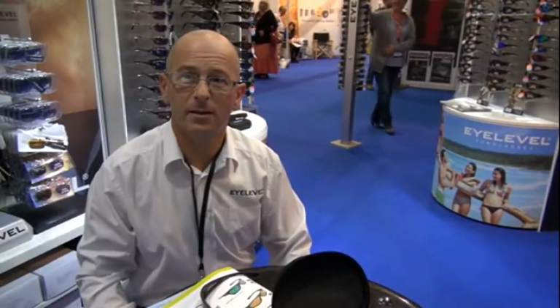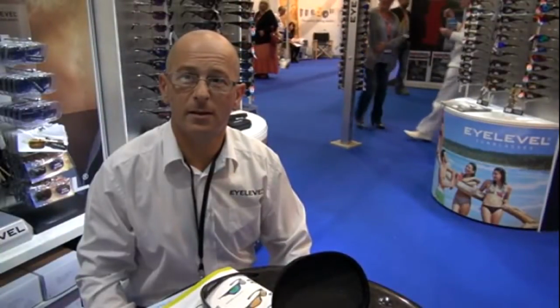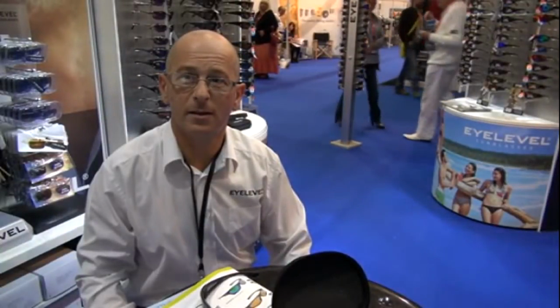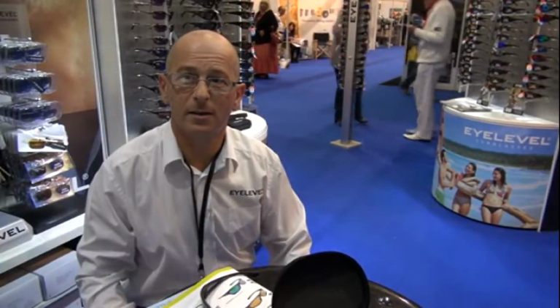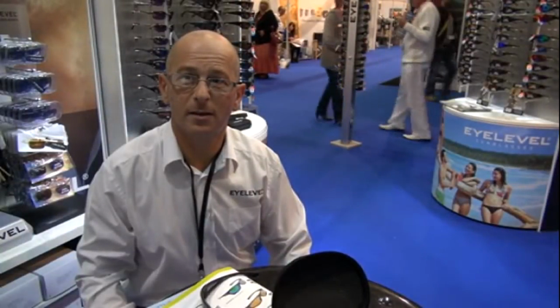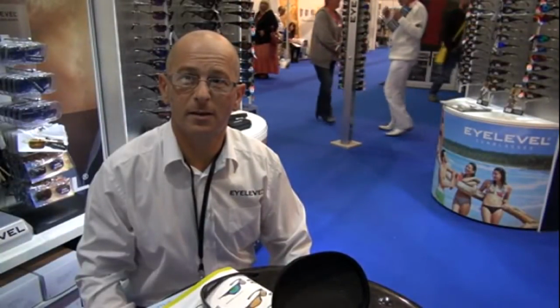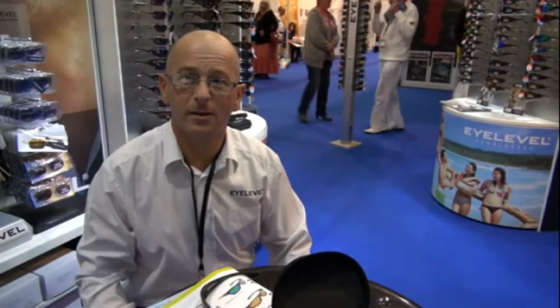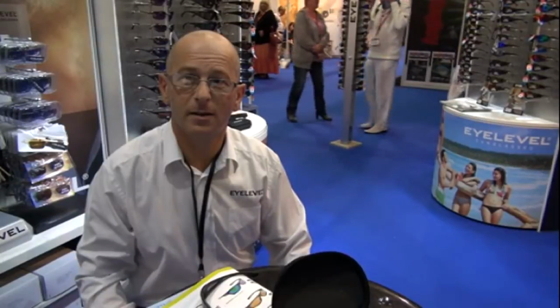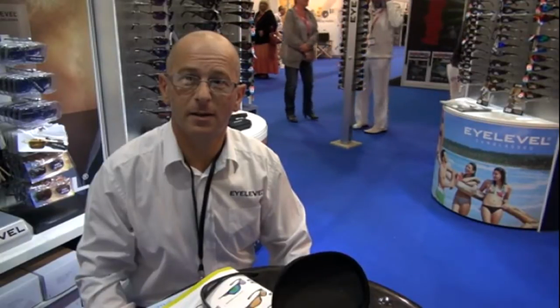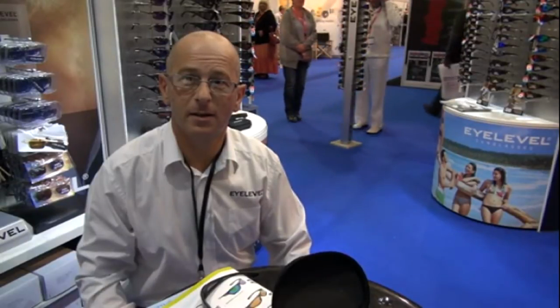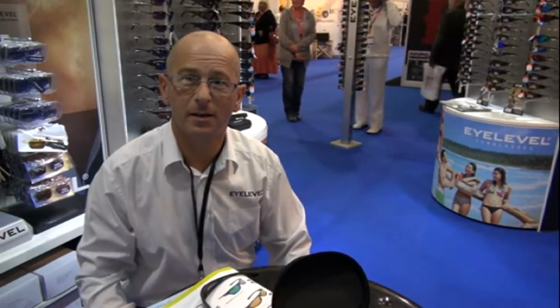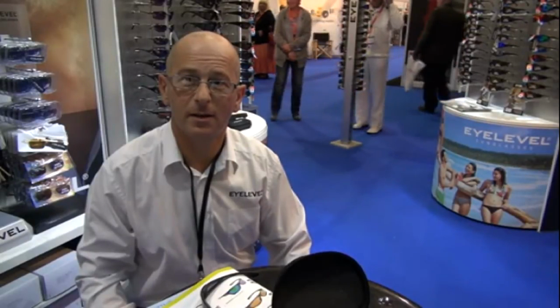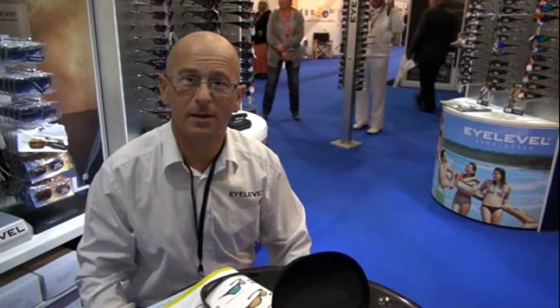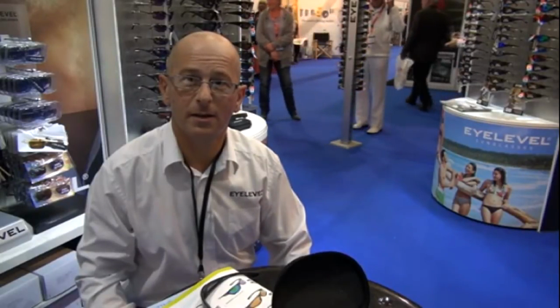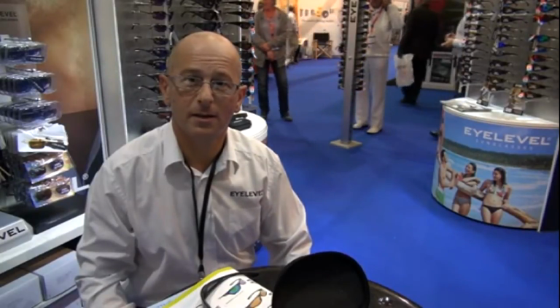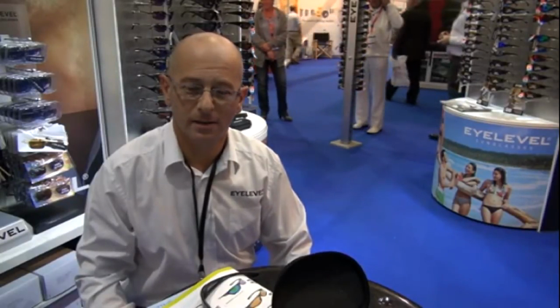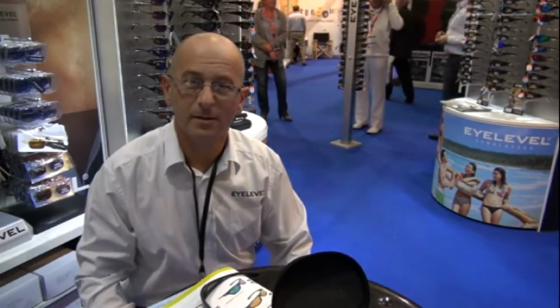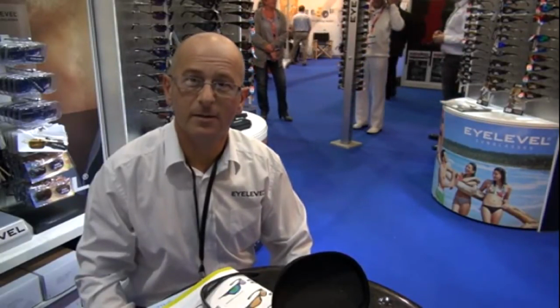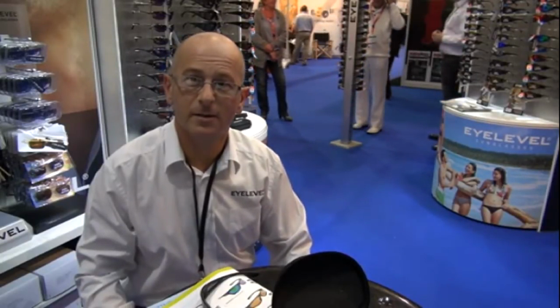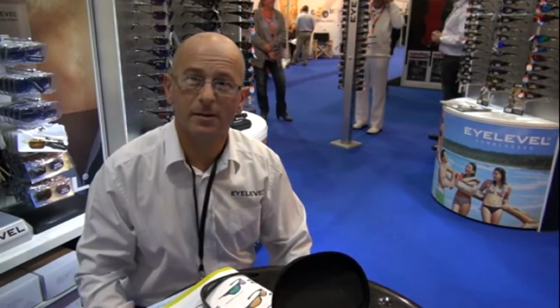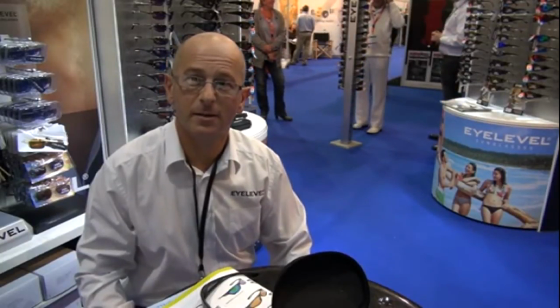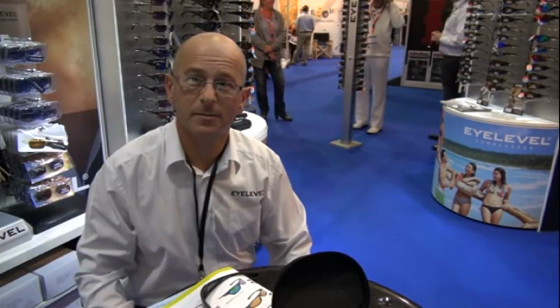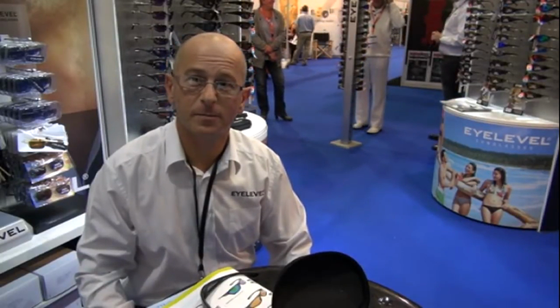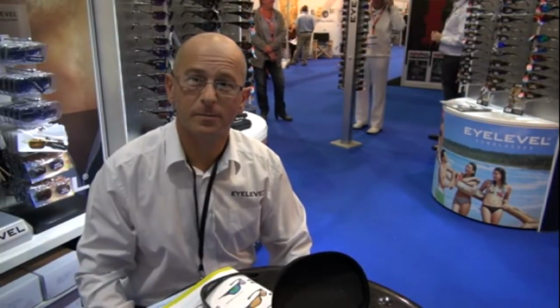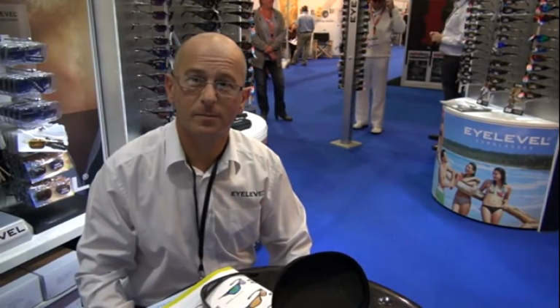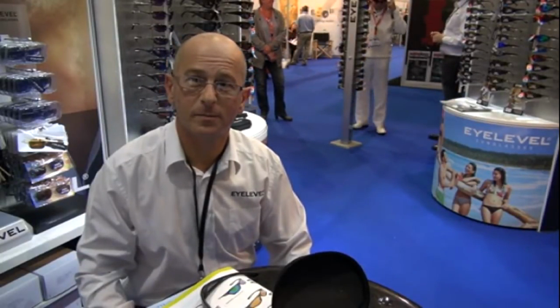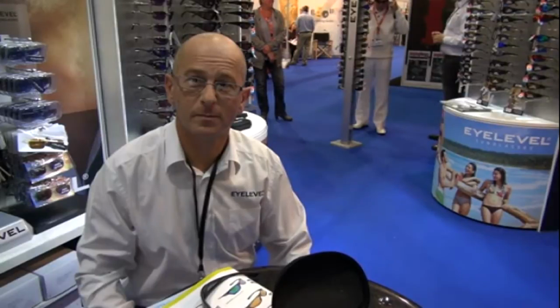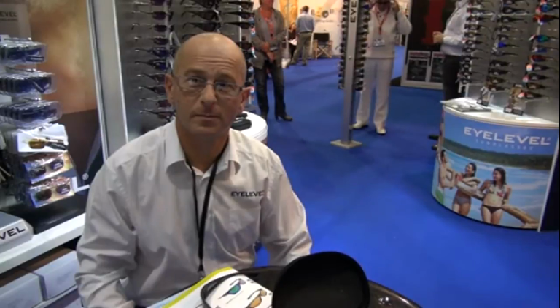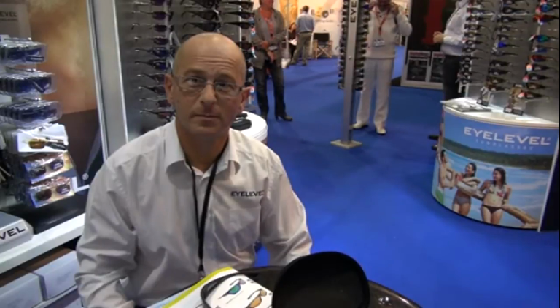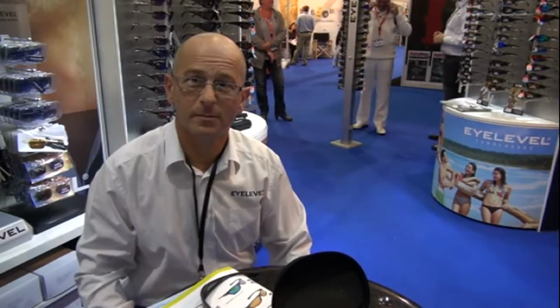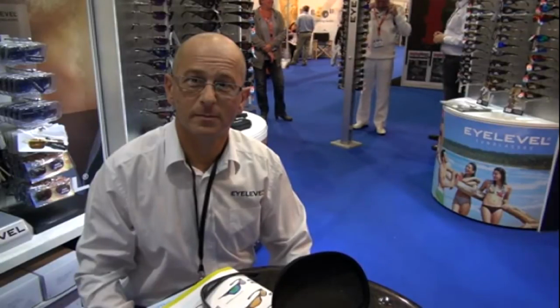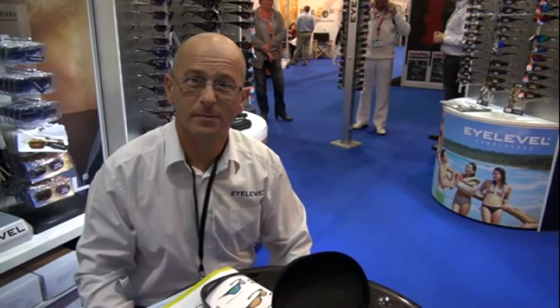Hello, Adam Rayner reporting from the TNG Show 2012. This is the I-Level Sunglasses stand, and this is Mr. Stephen Colvin, one of three brothers.